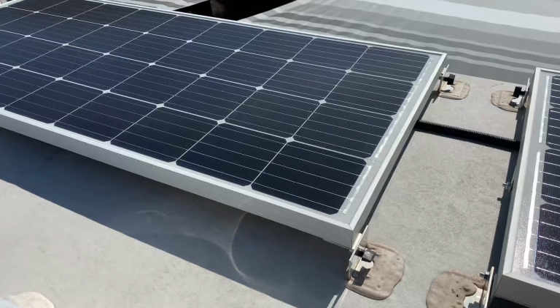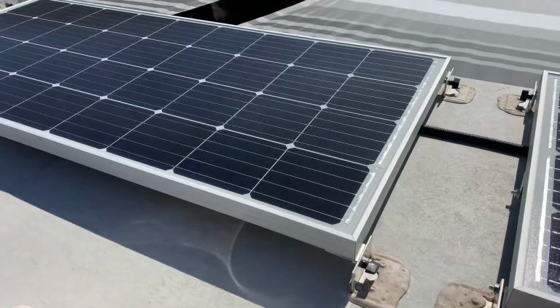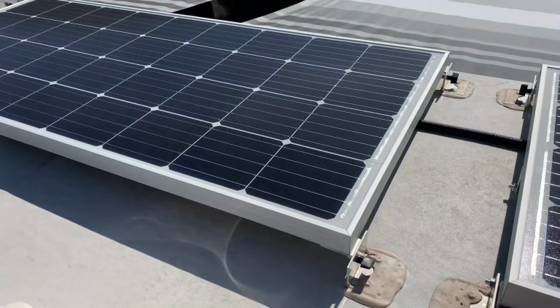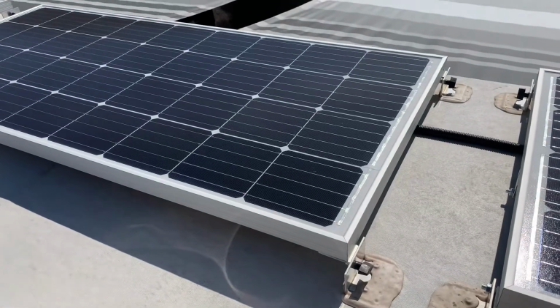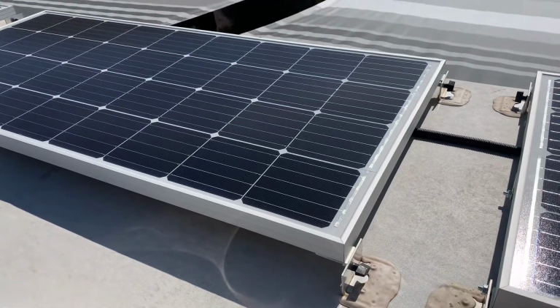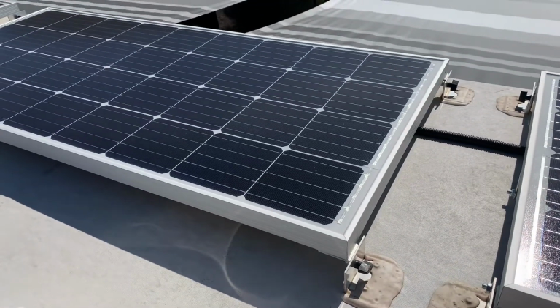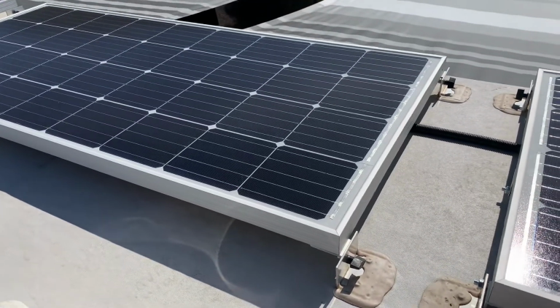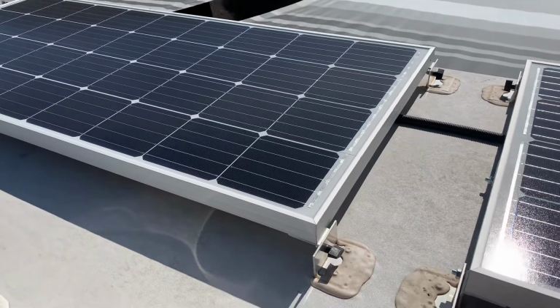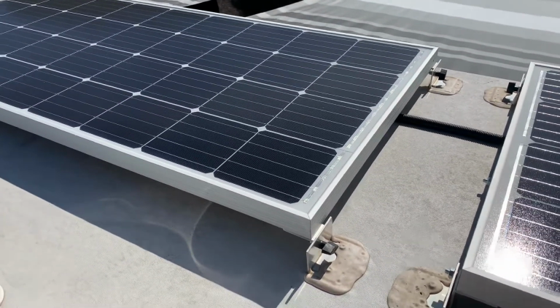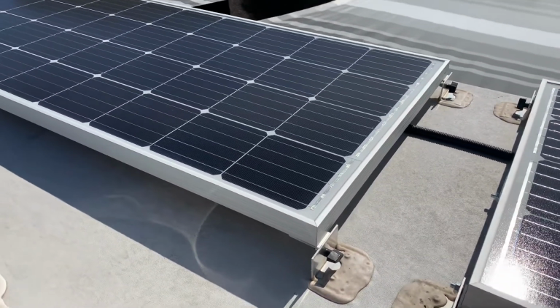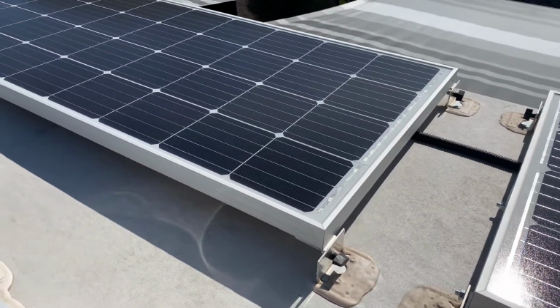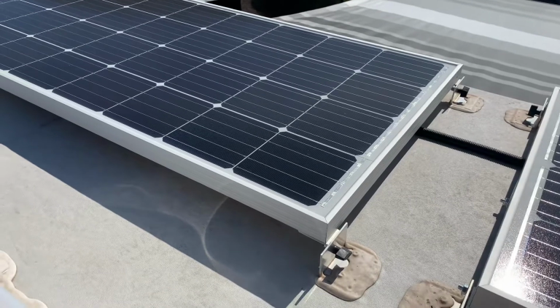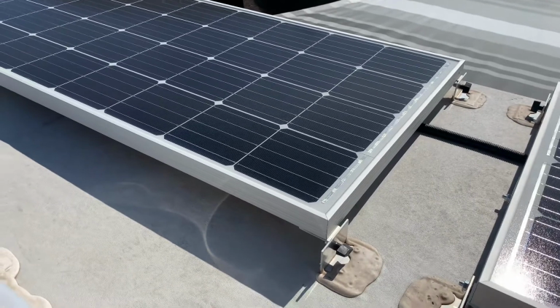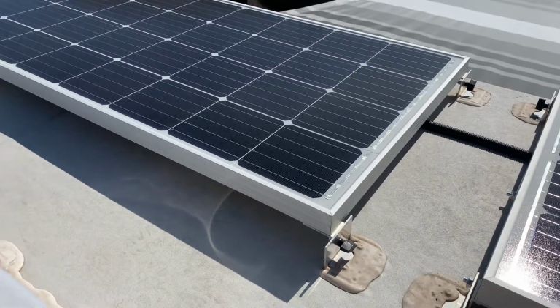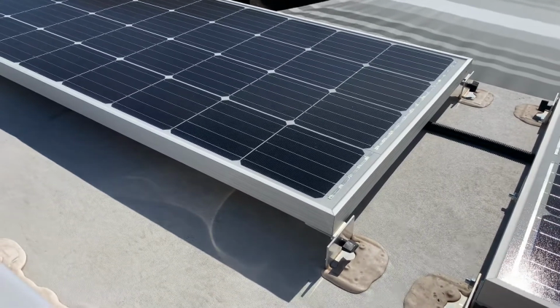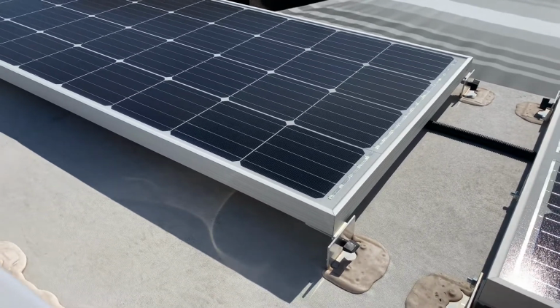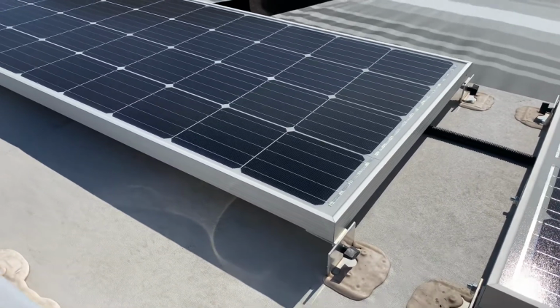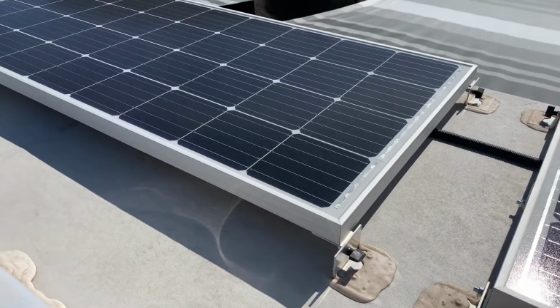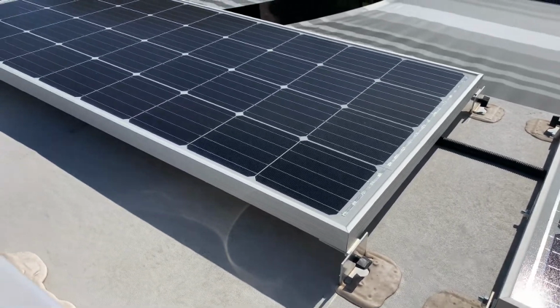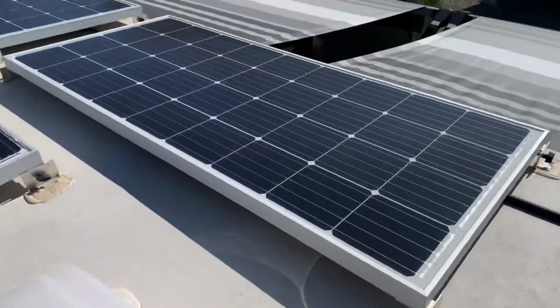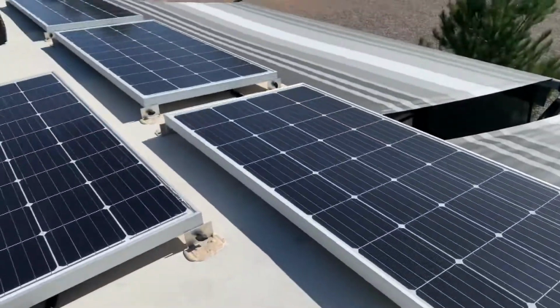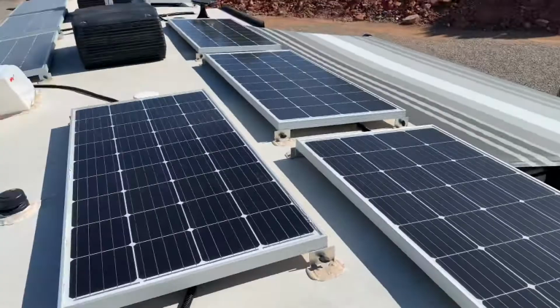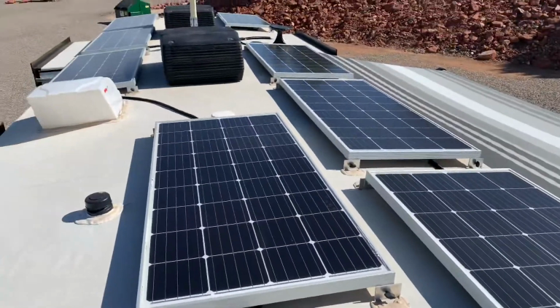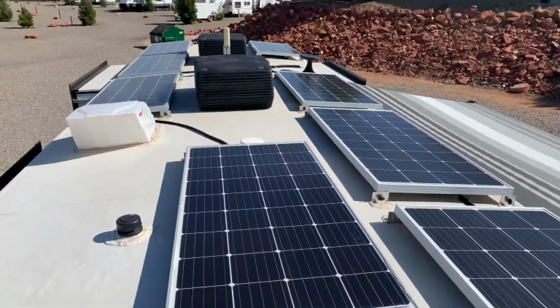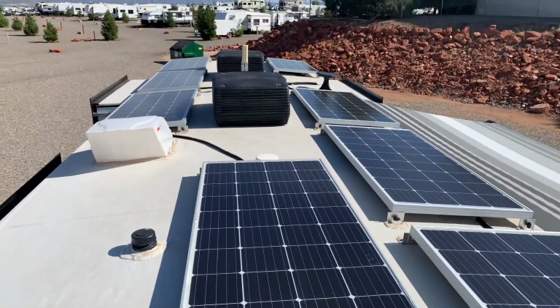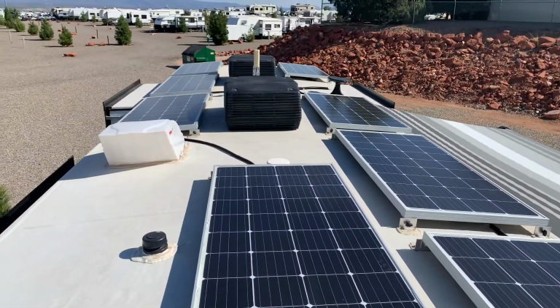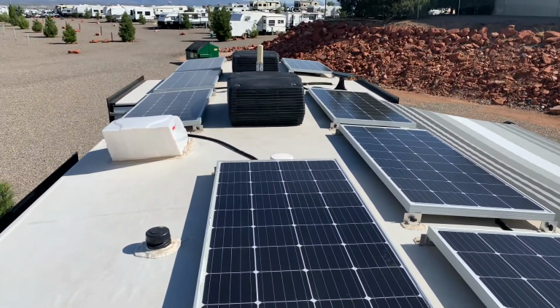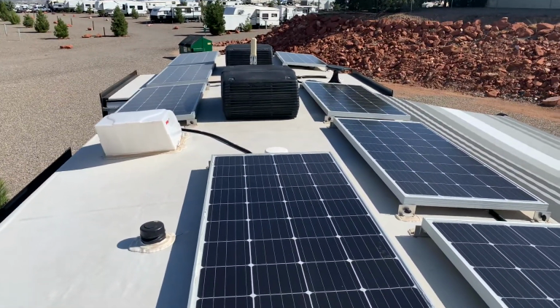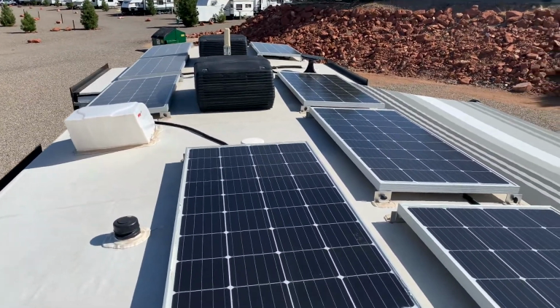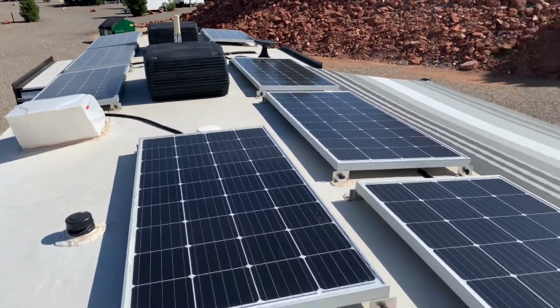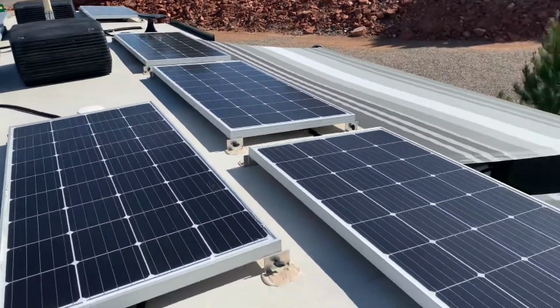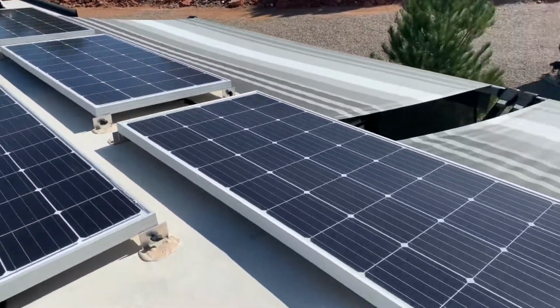Hey guys, Lance here with the Wendys. I wanted to give you a short video on our project for today. We have 12 solar panels up on our roof here — I'm kind of in the middle so there's more over here.